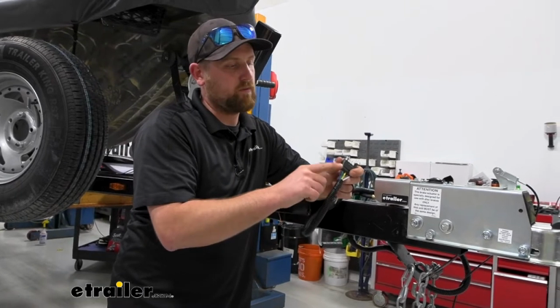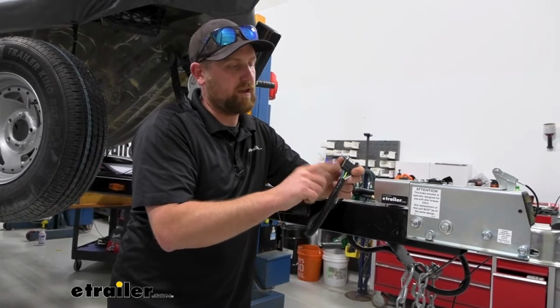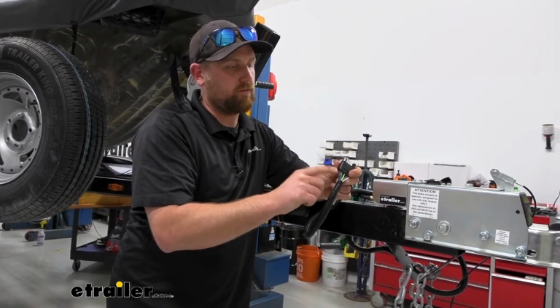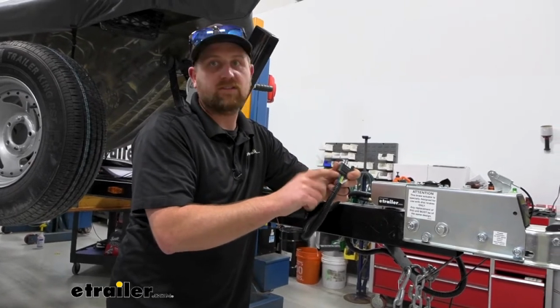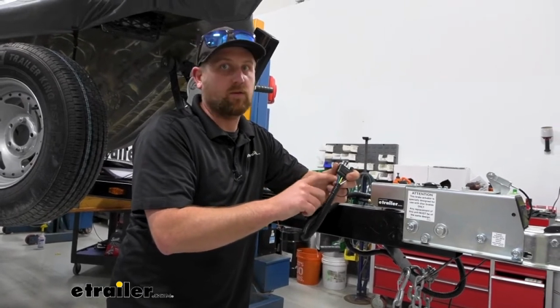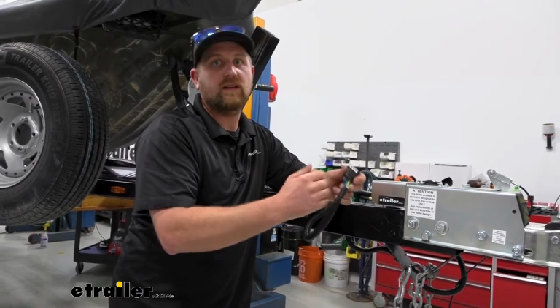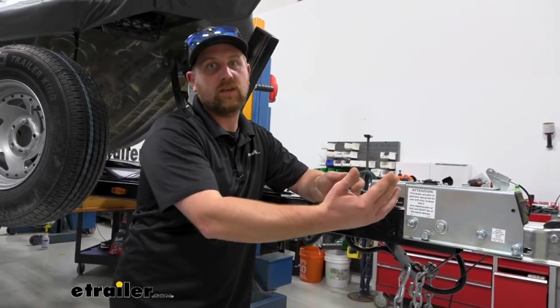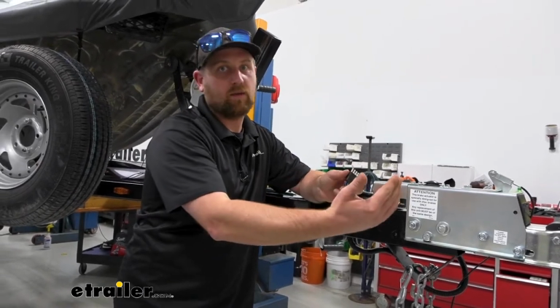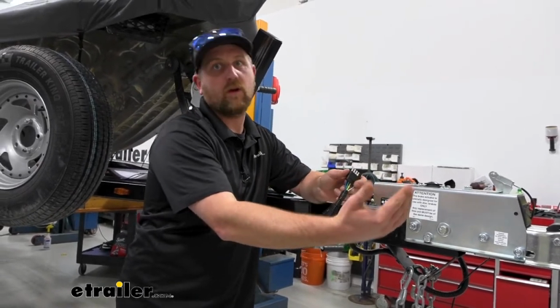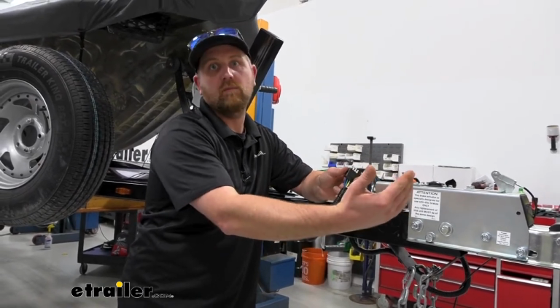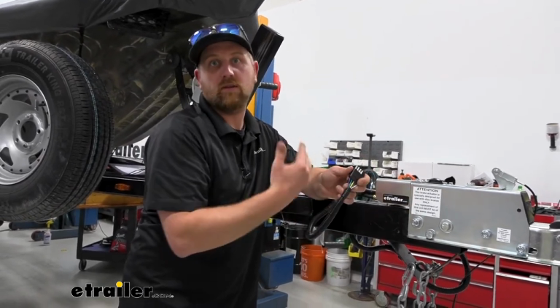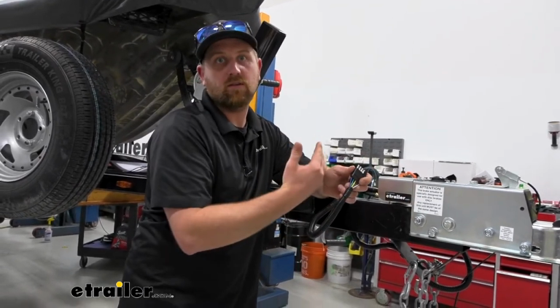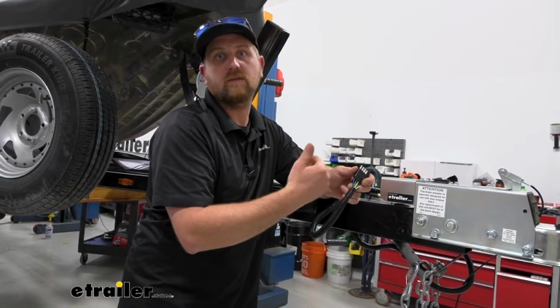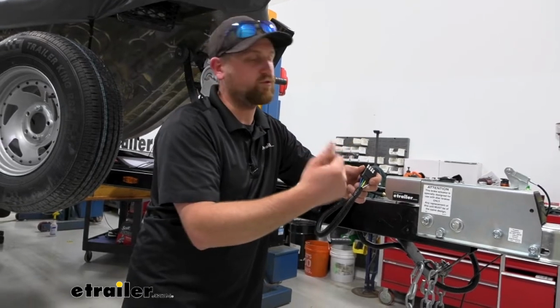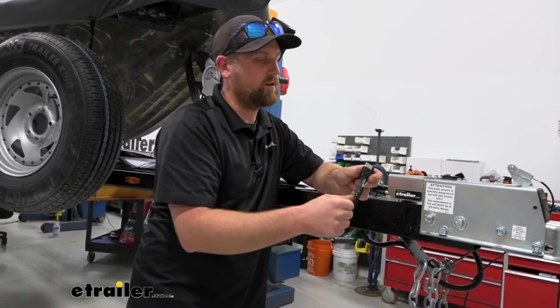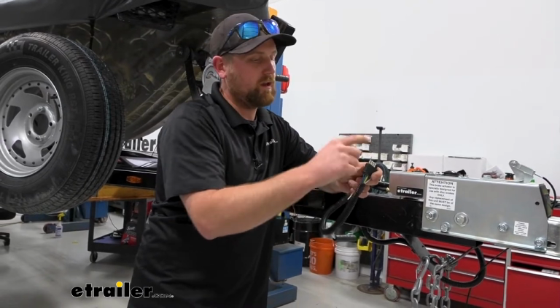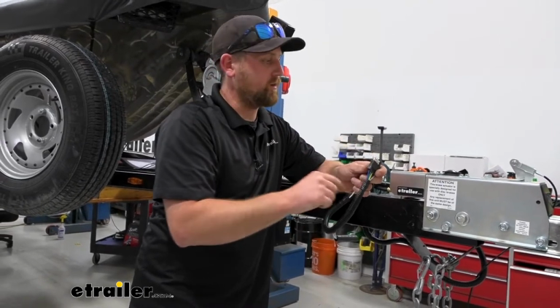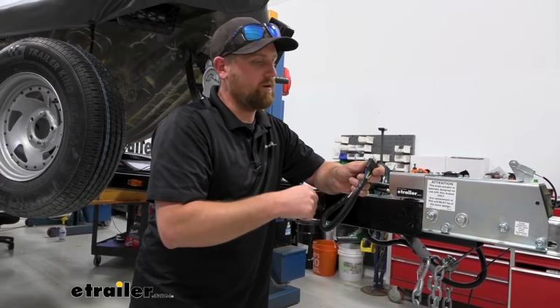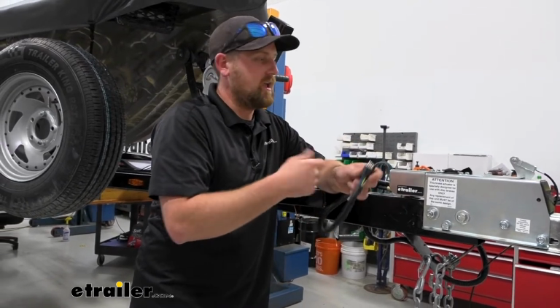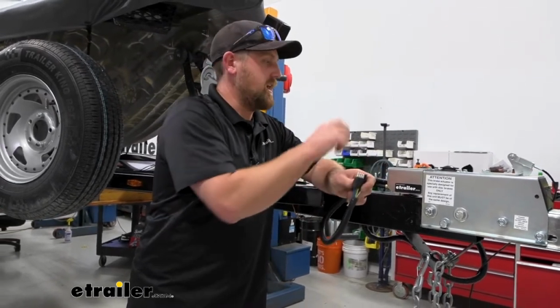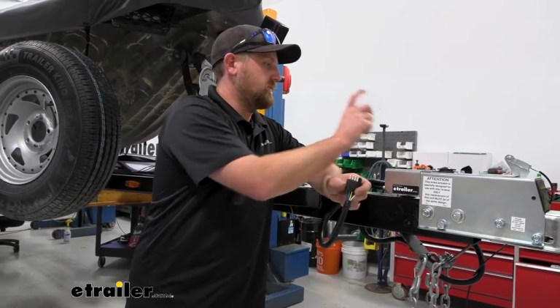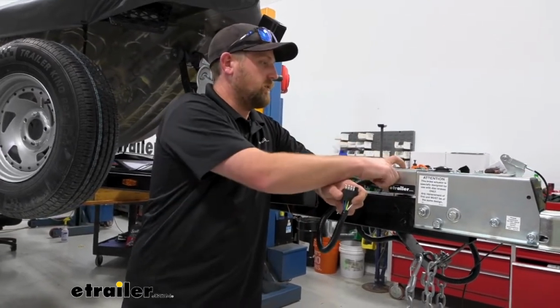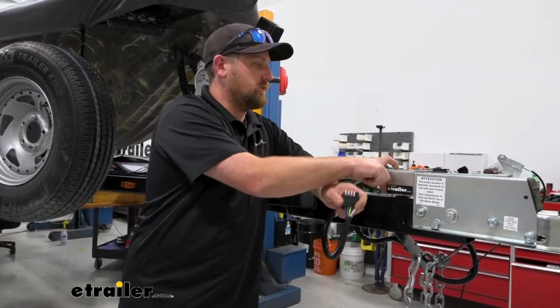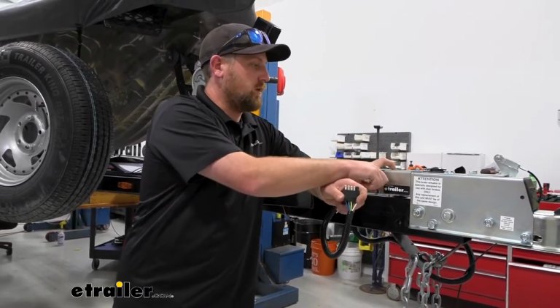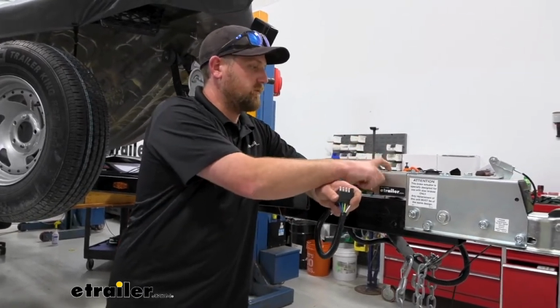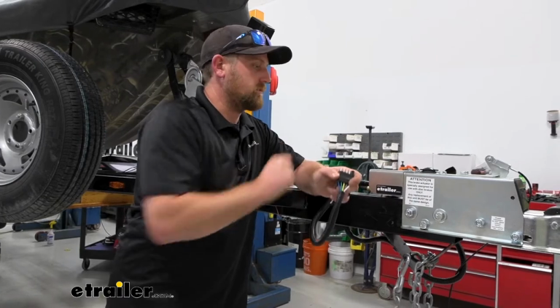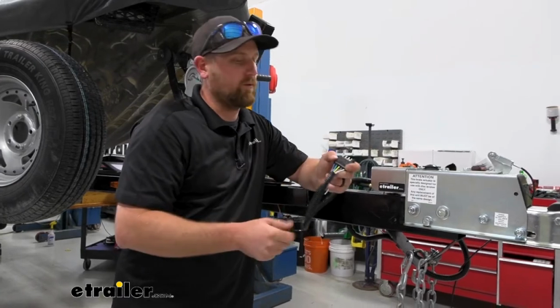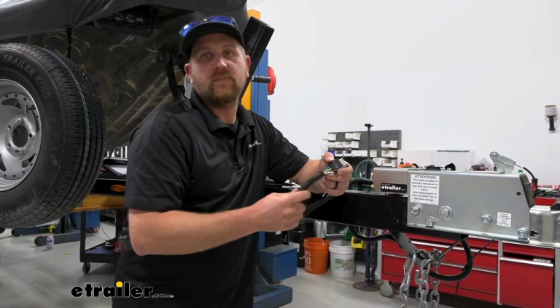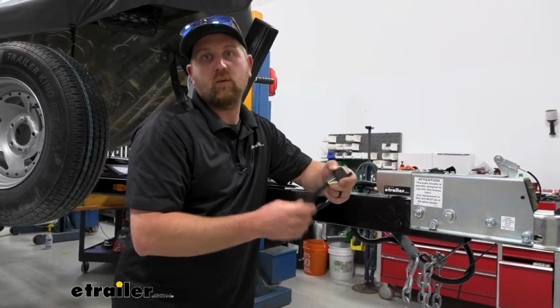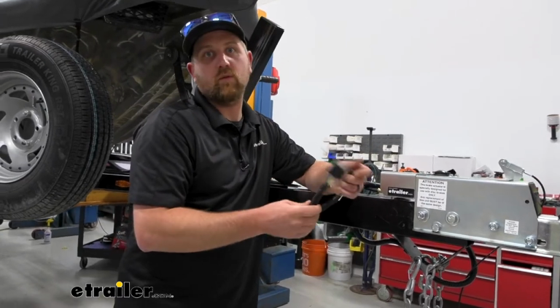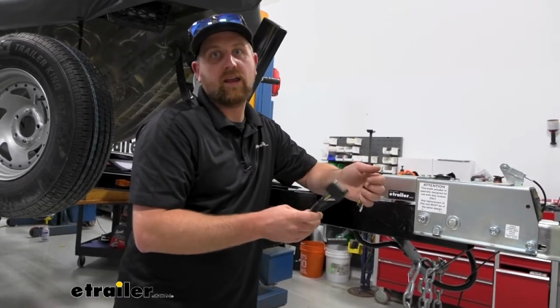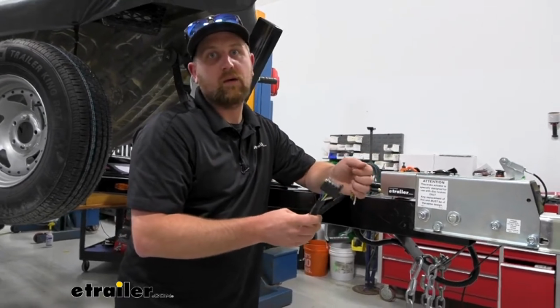That way we can take our reverse signal coming from our tow vehicle or truck, and it will go into our reverse lockout solenoid whenever we're backing up.